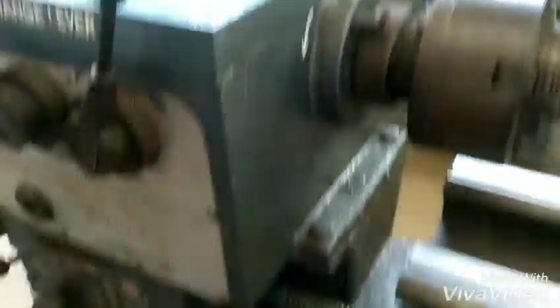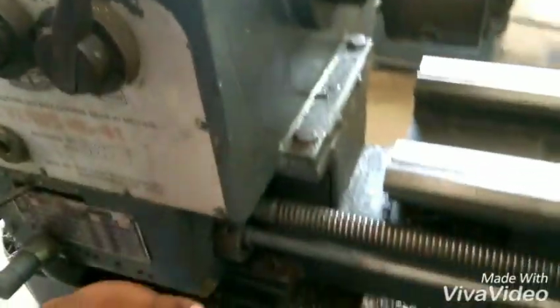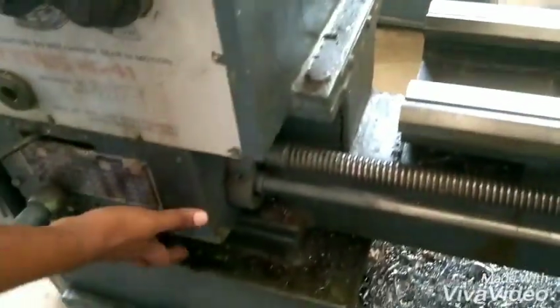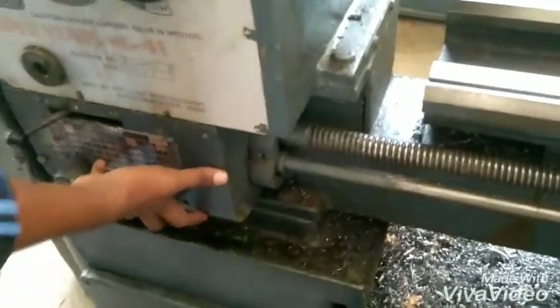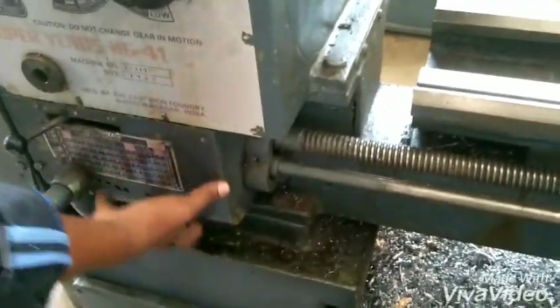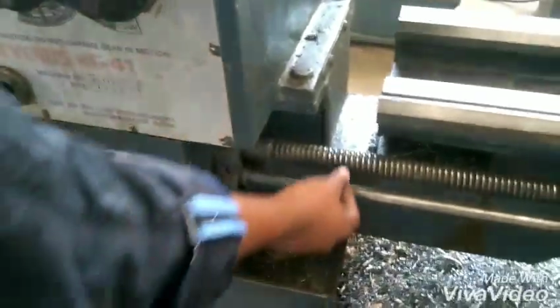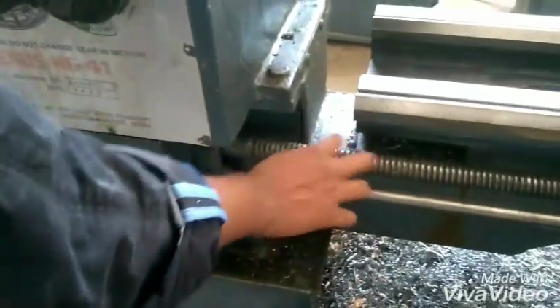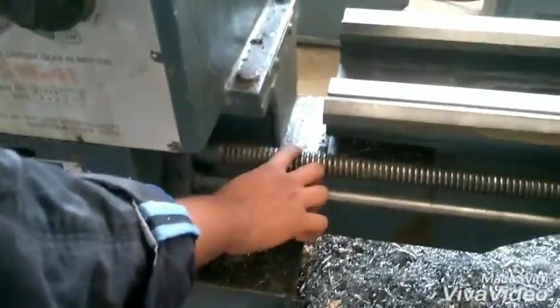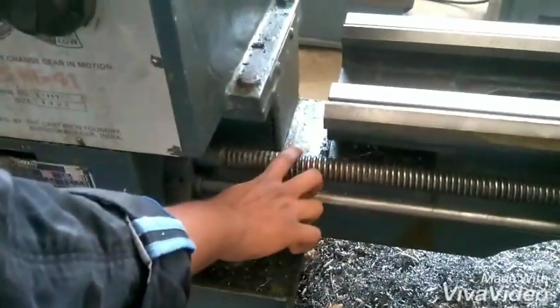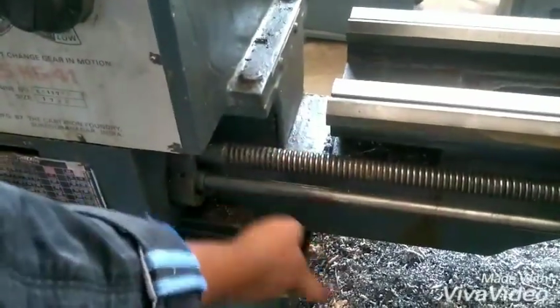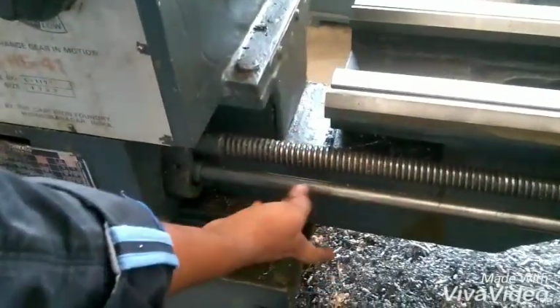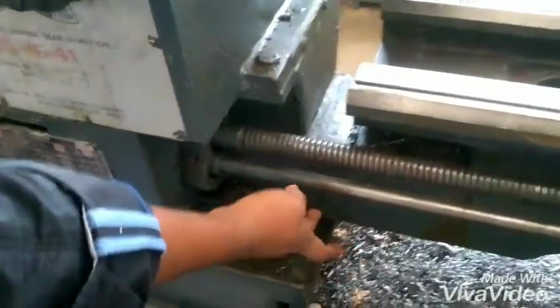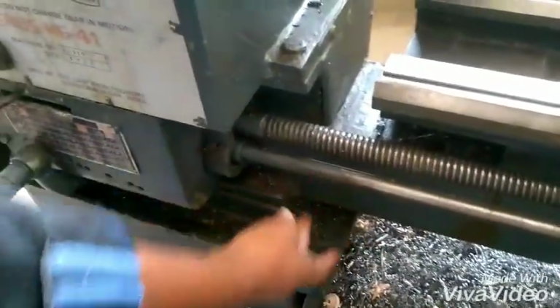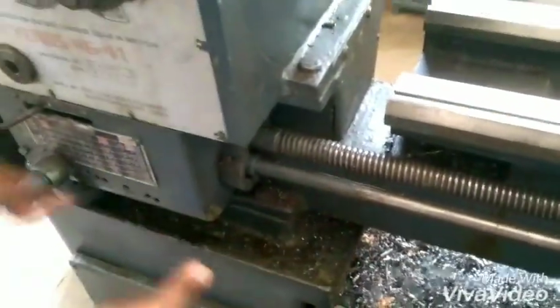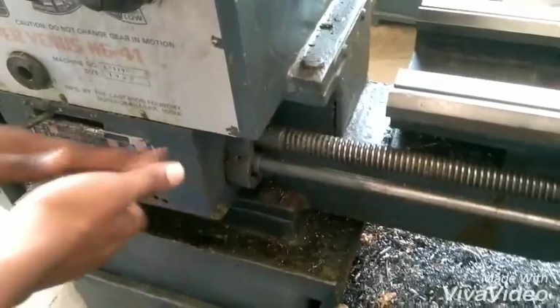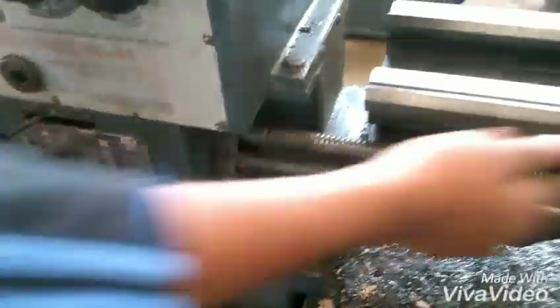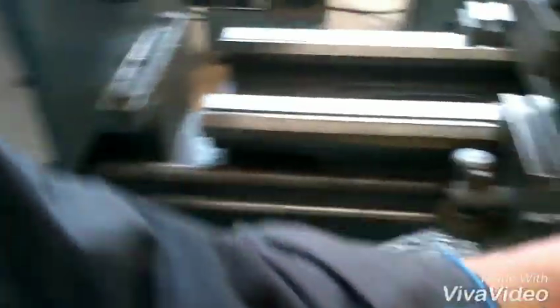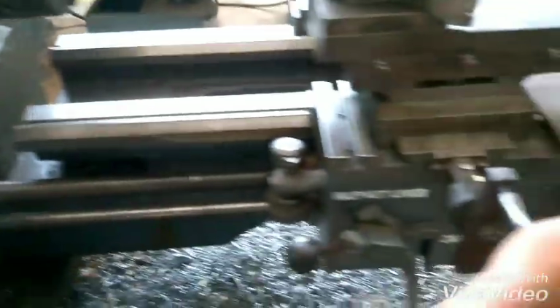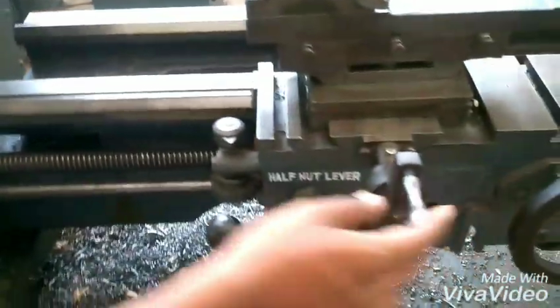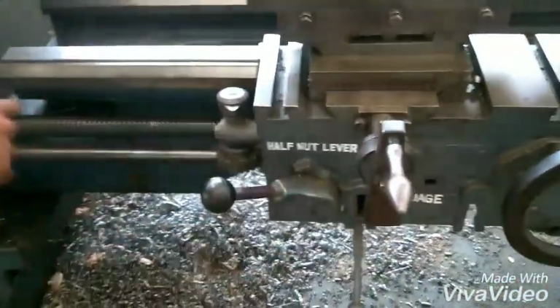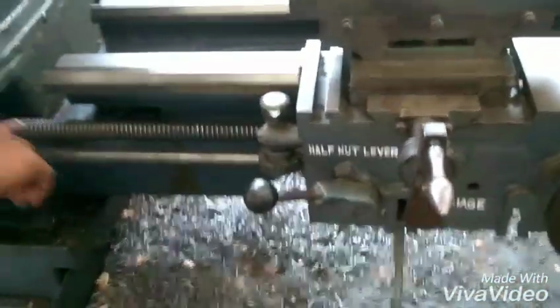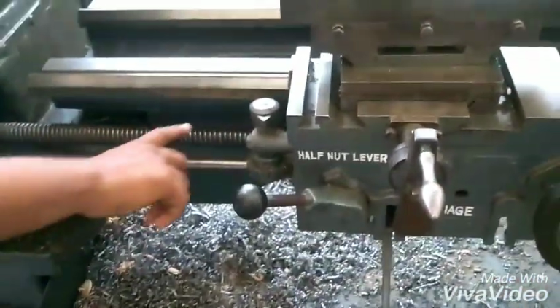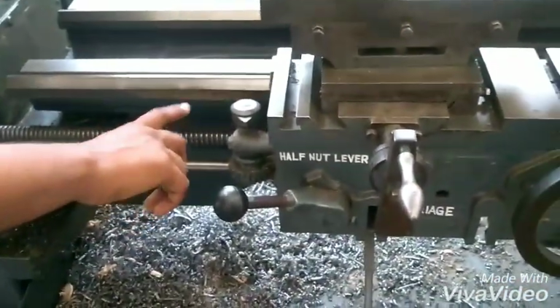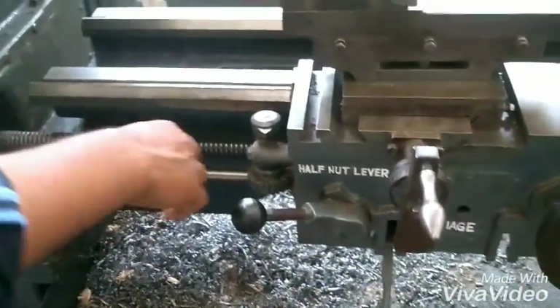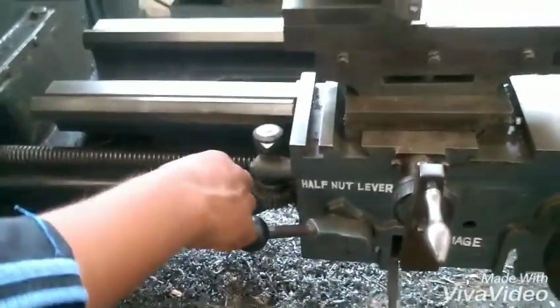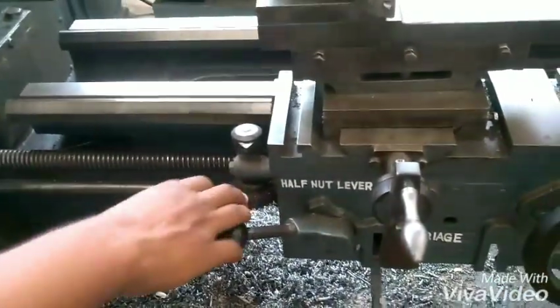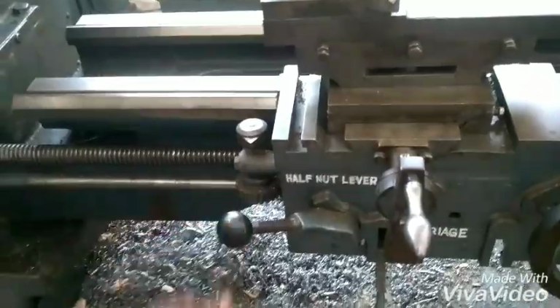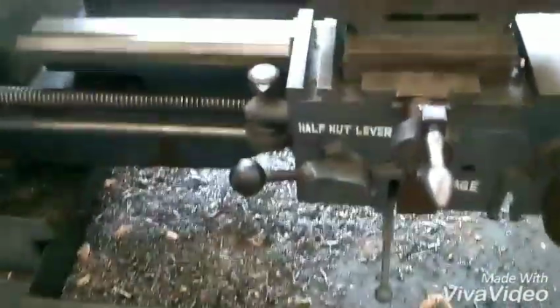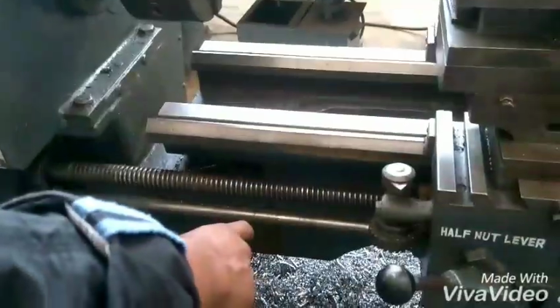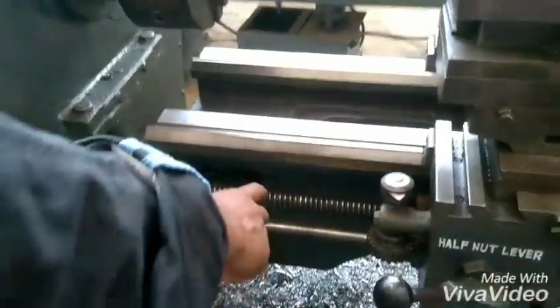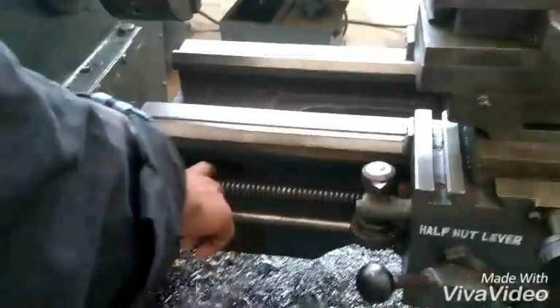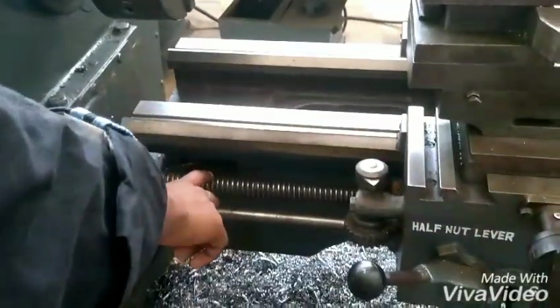This is the feed control box, this is the lead screw, and this is the feed rod. The lead screw is commonly used for thread cutting operations where automatic feed is required. When the proper gear is engaged, automatic feed is given to the carriage.